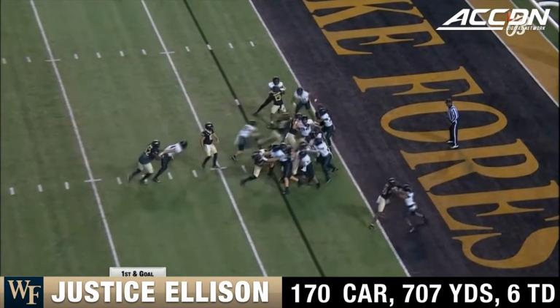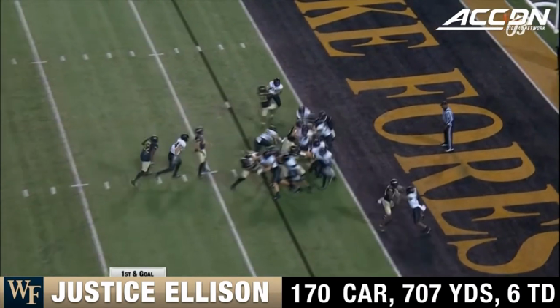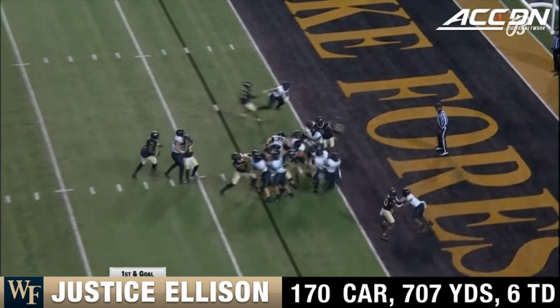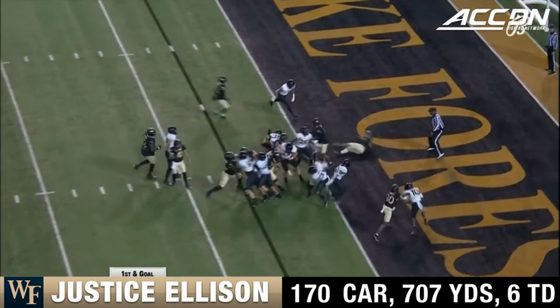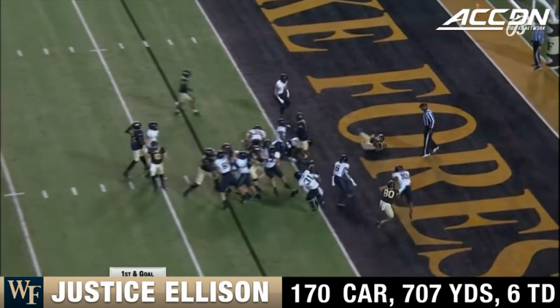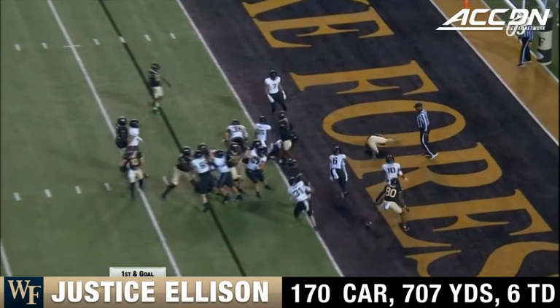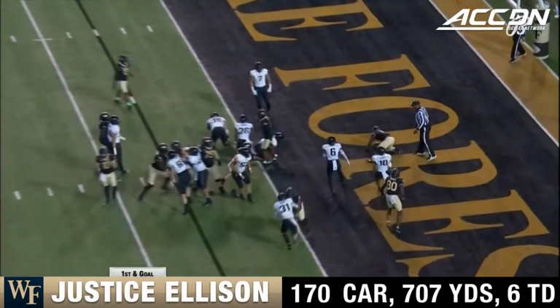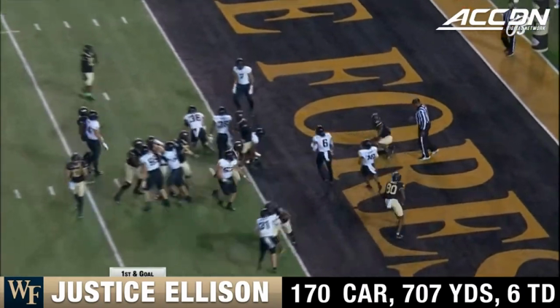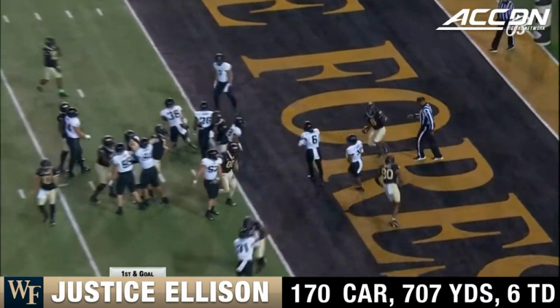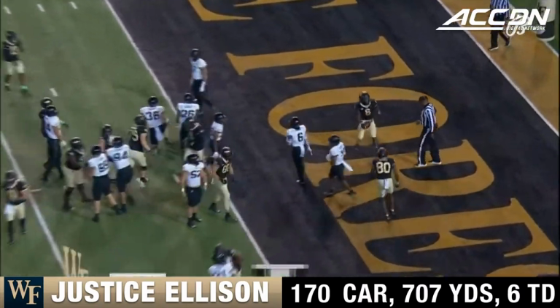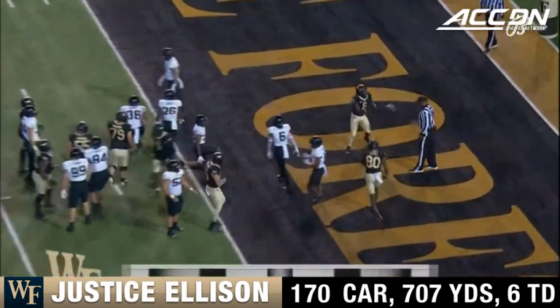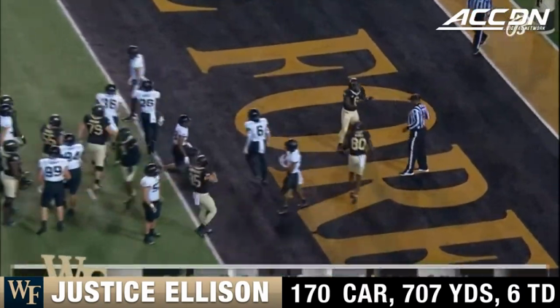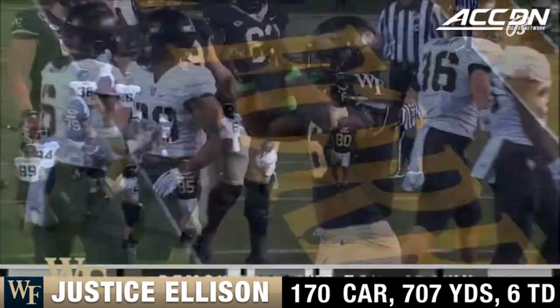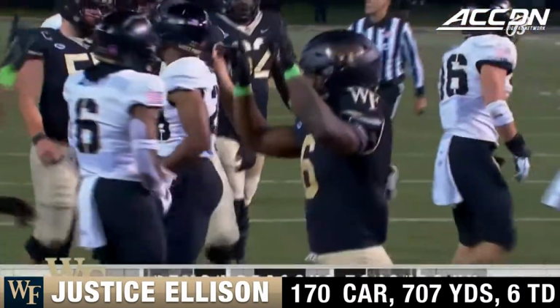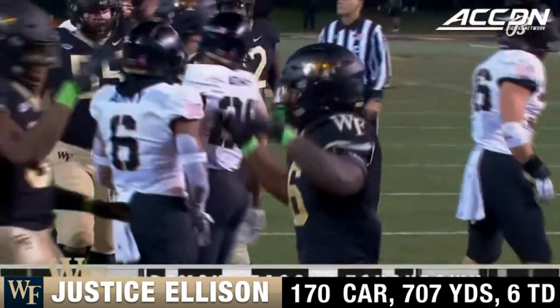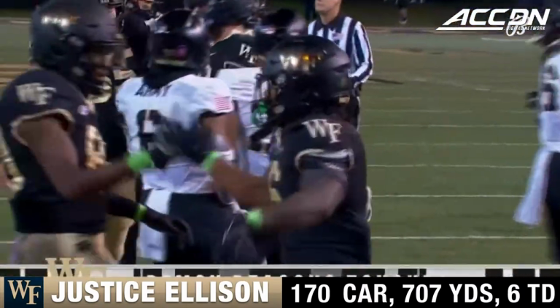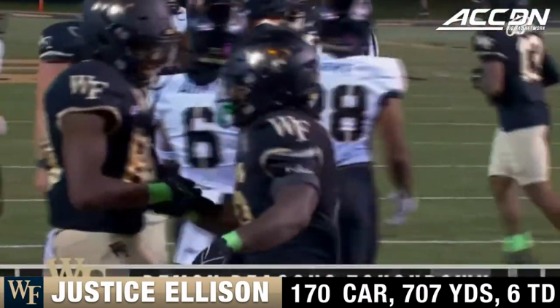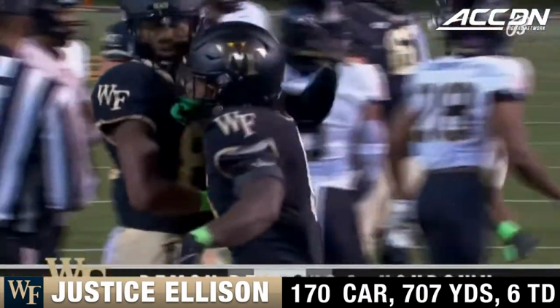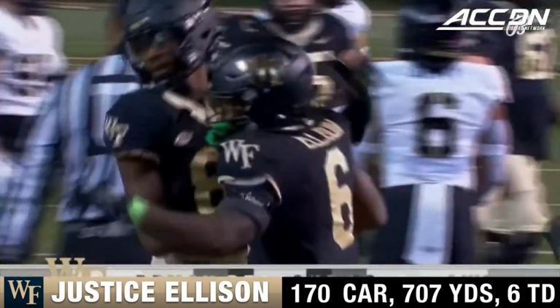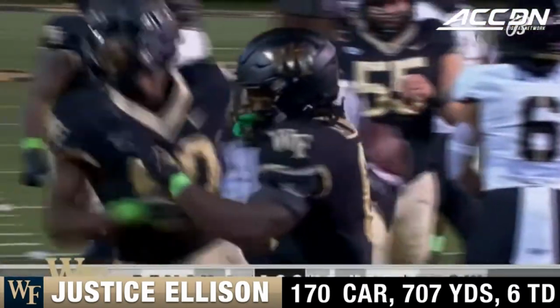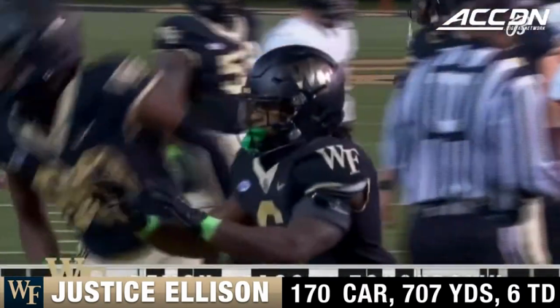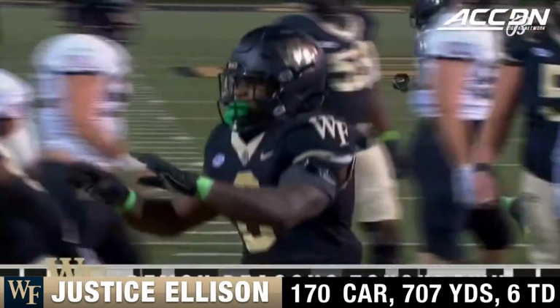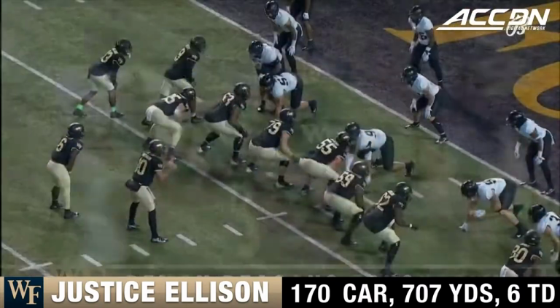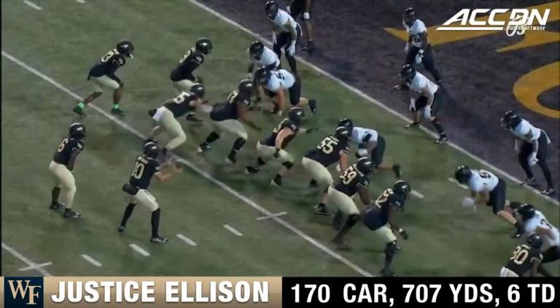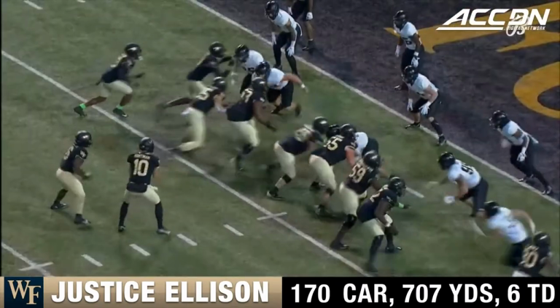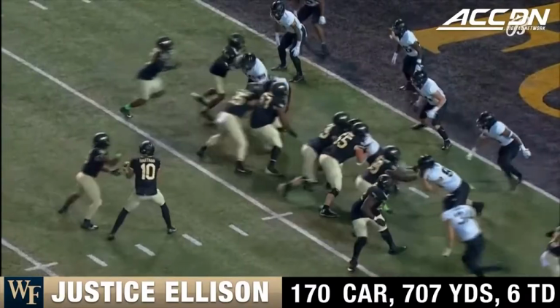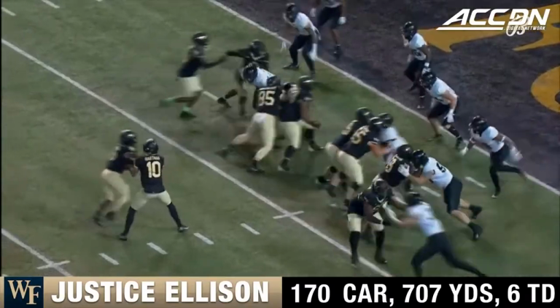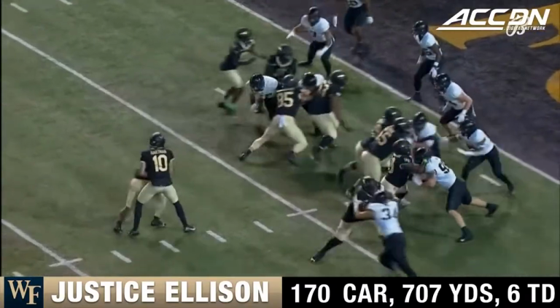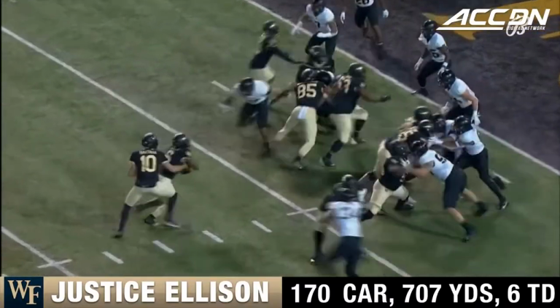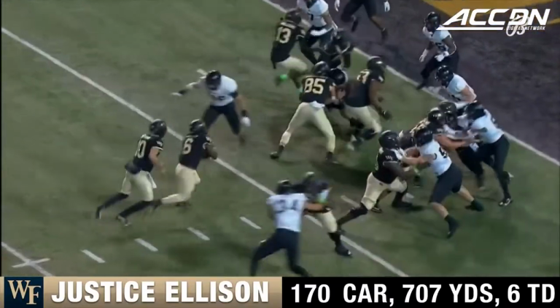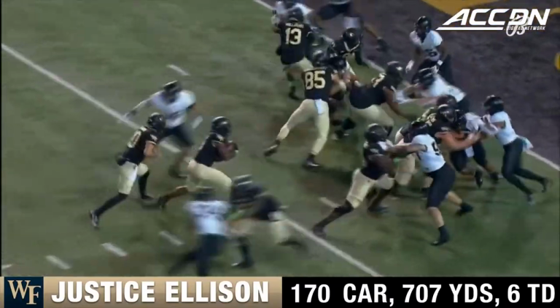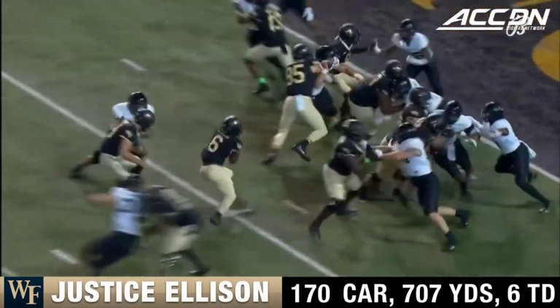And there's another score for Justice Ellison. Slow down this Demon Deacon RPO.